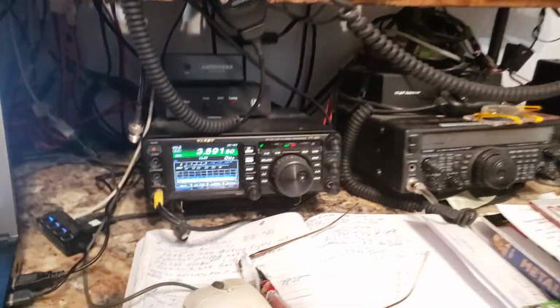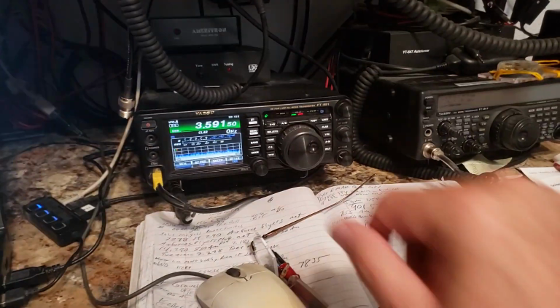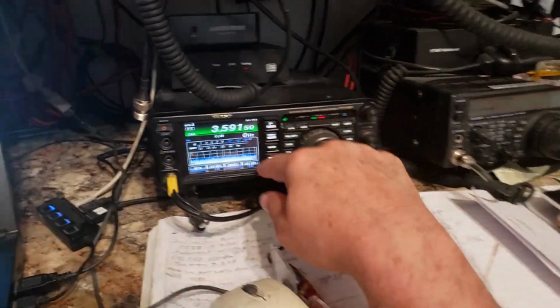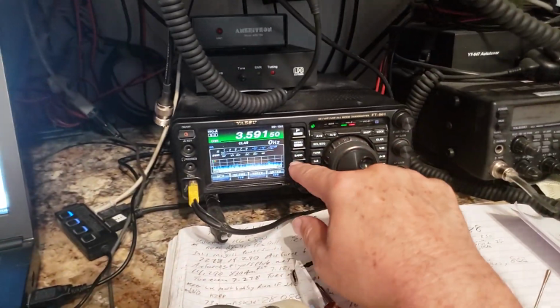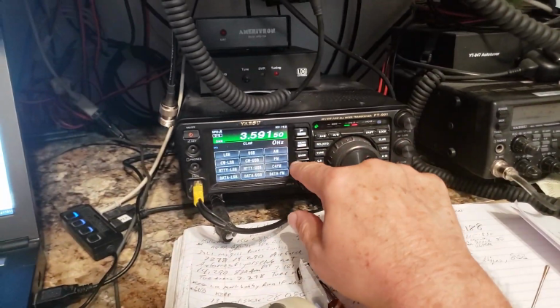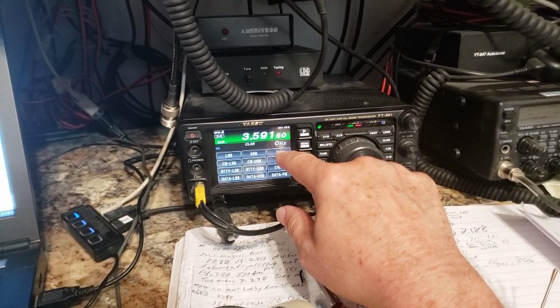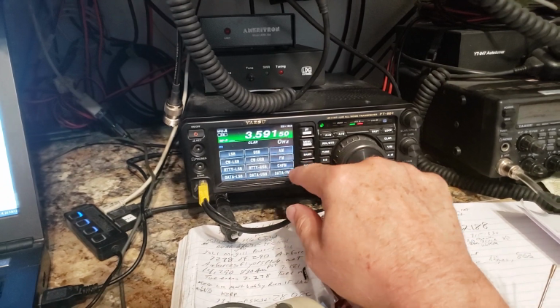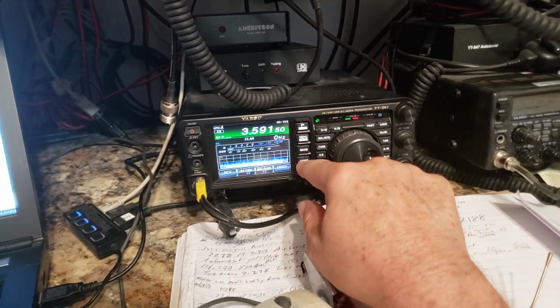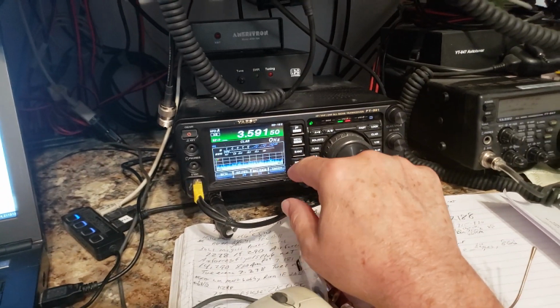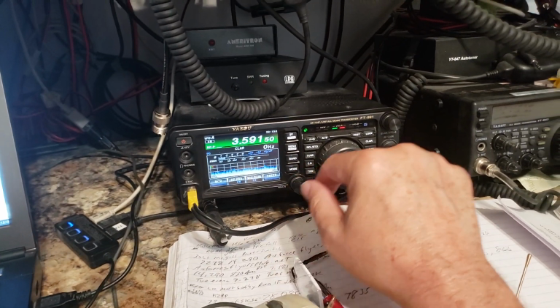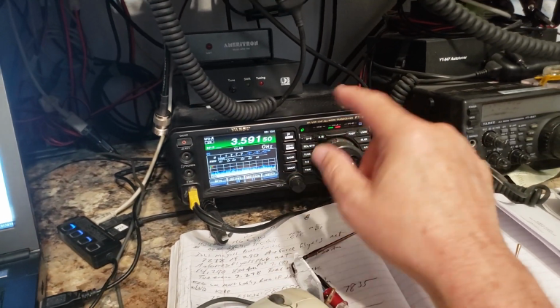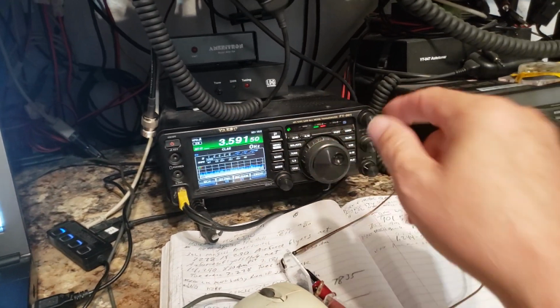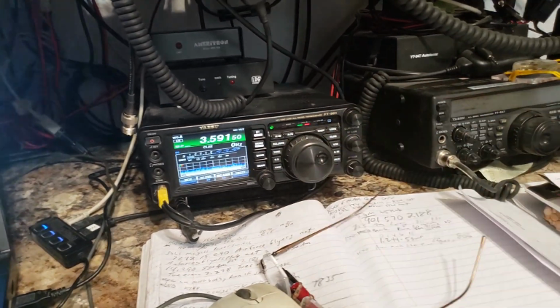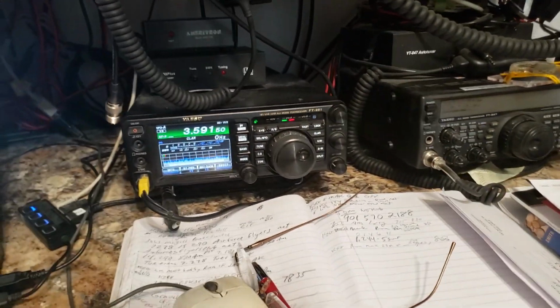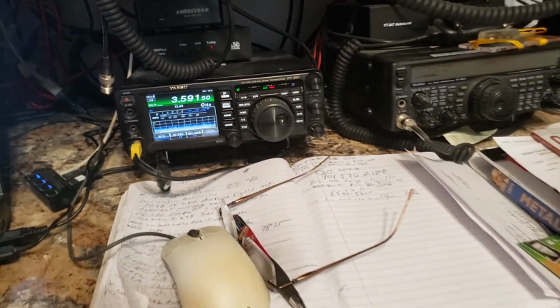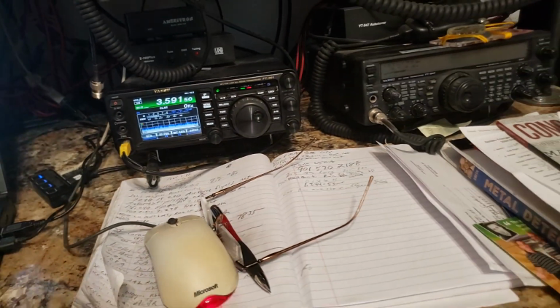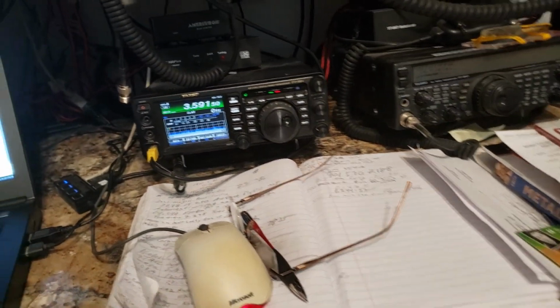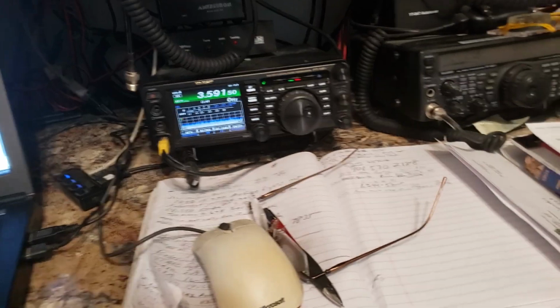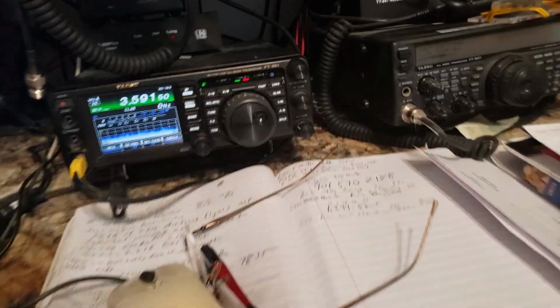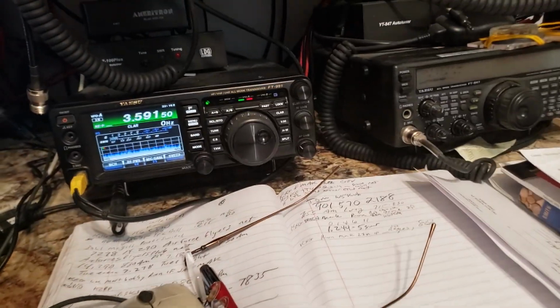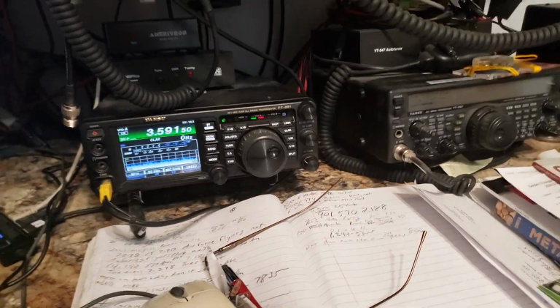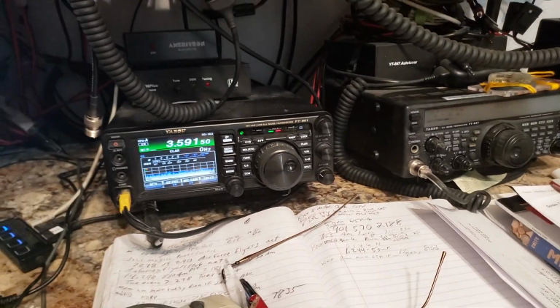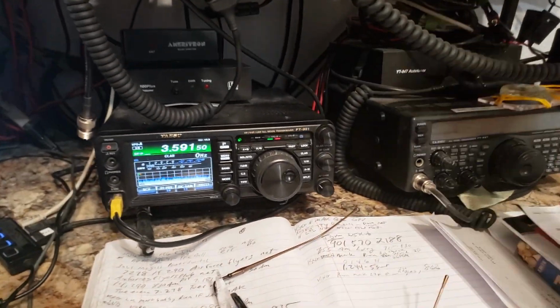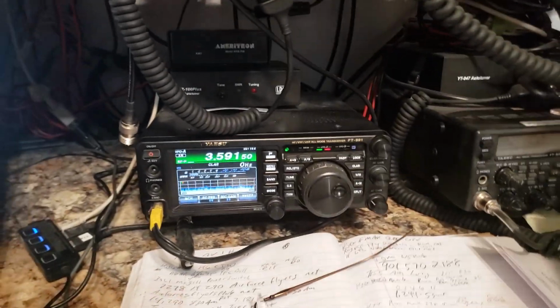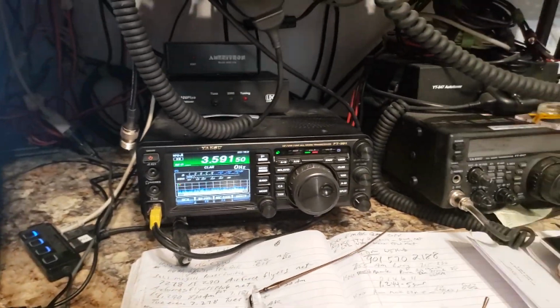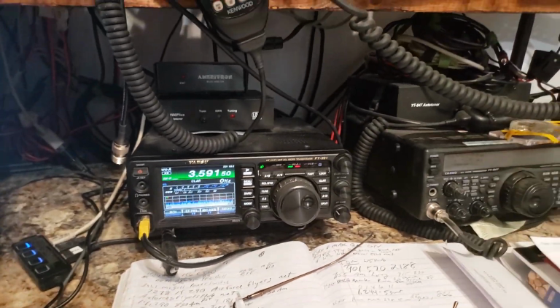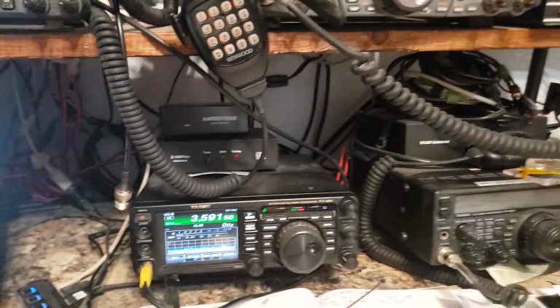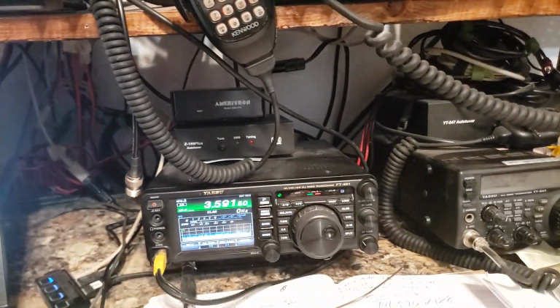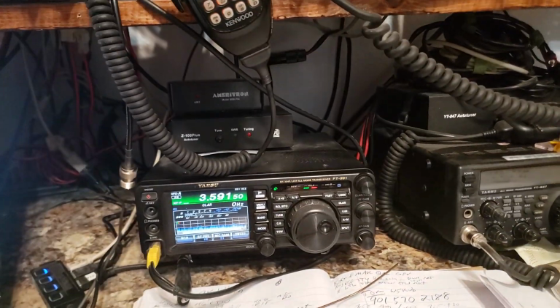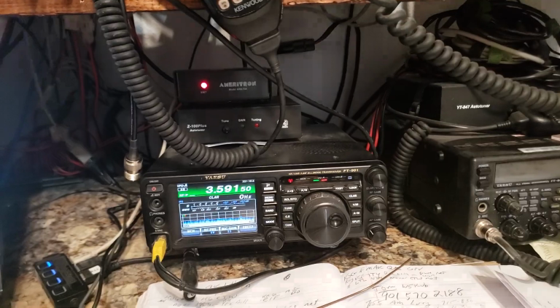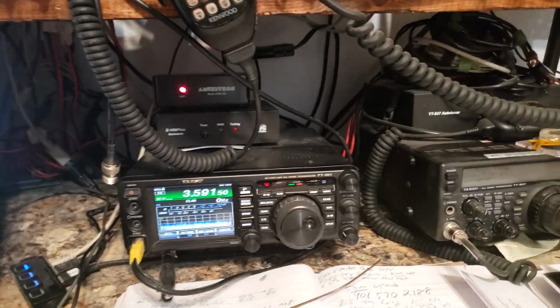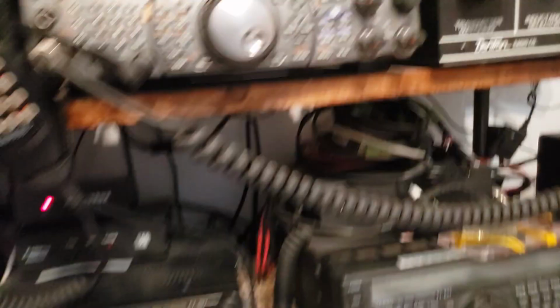Switch your mode to AM and check that the frequency is clear. I'm going to turn the transmitter on. Transmitter's on.